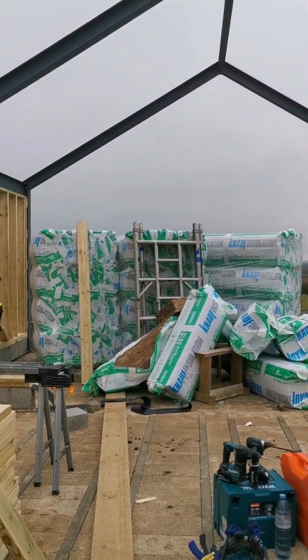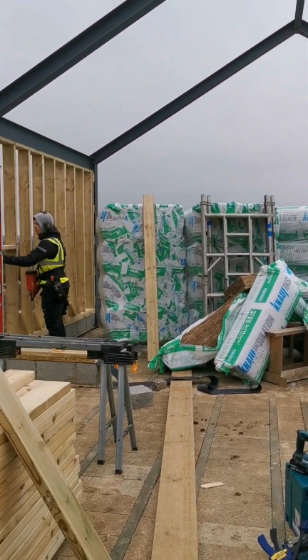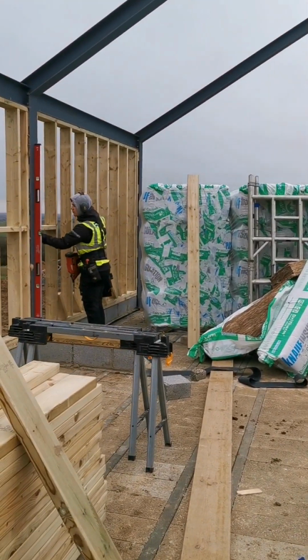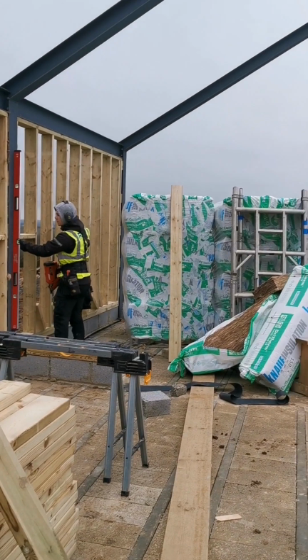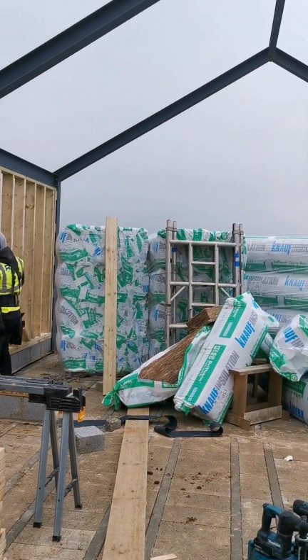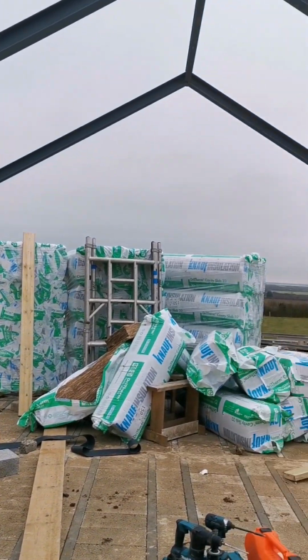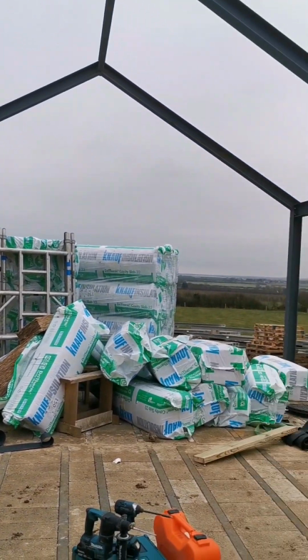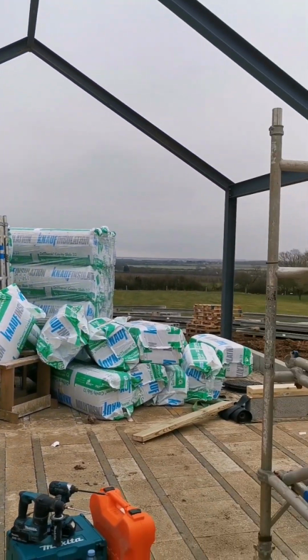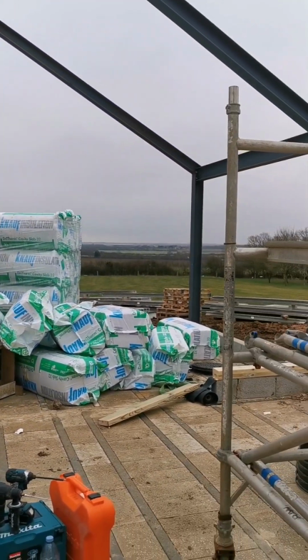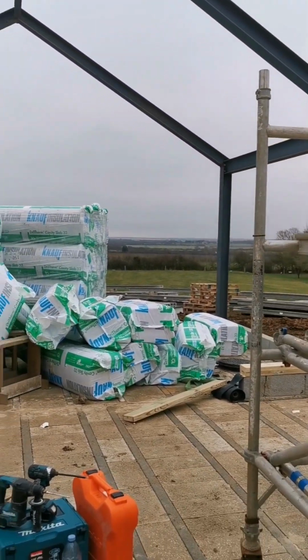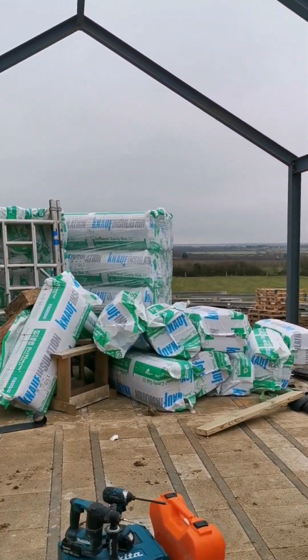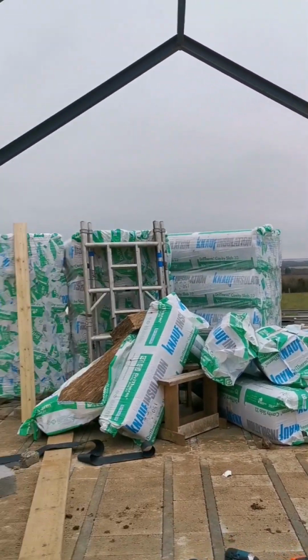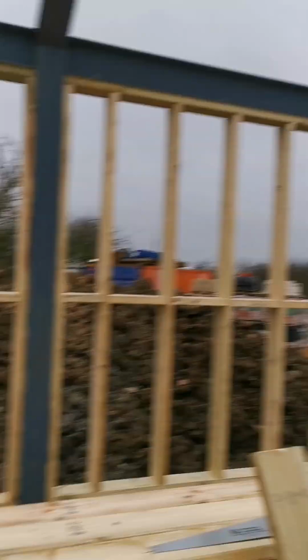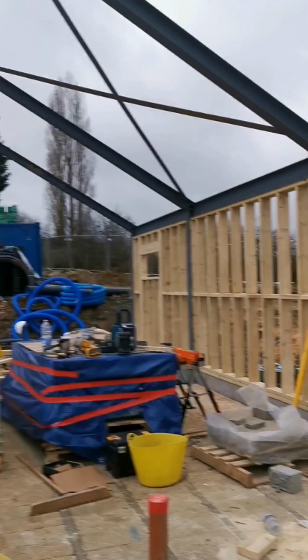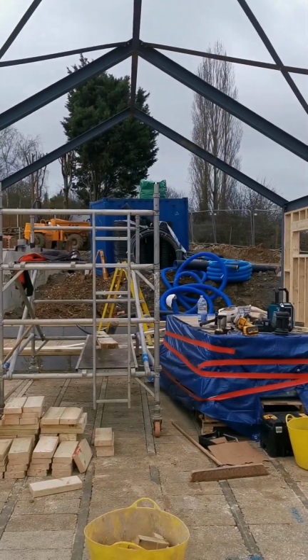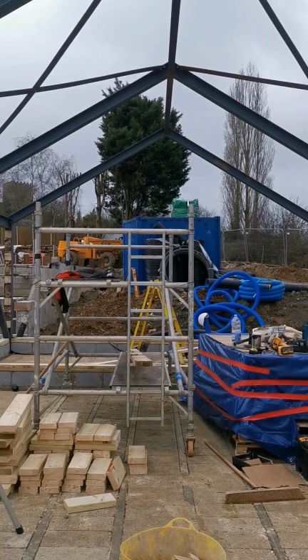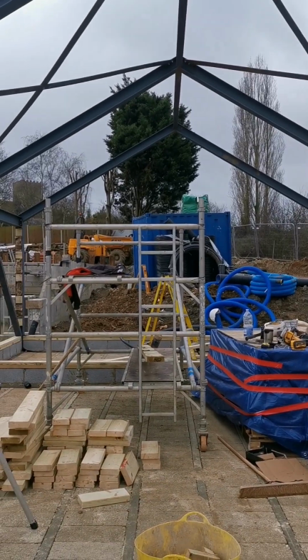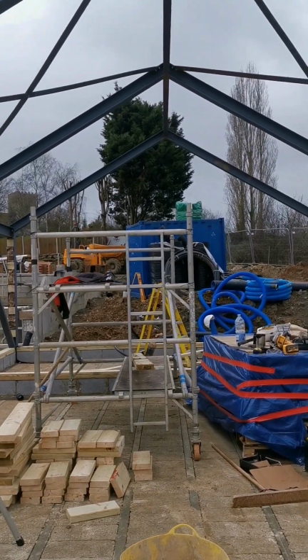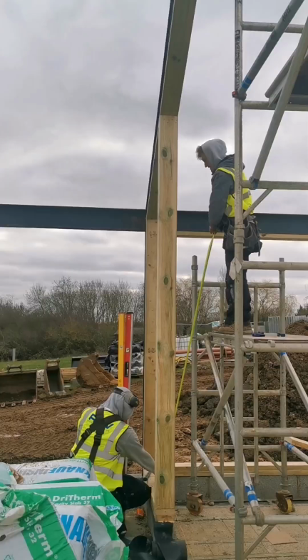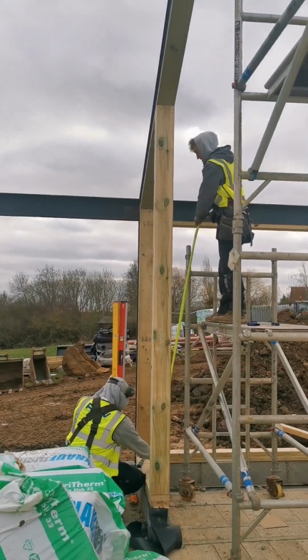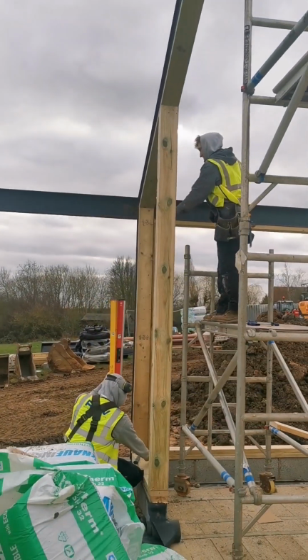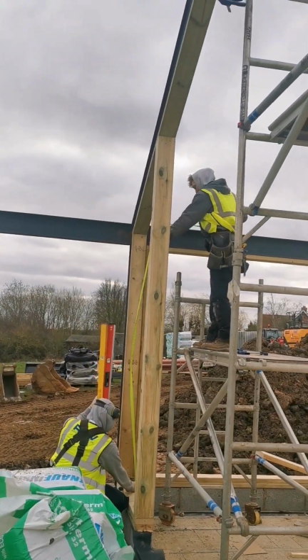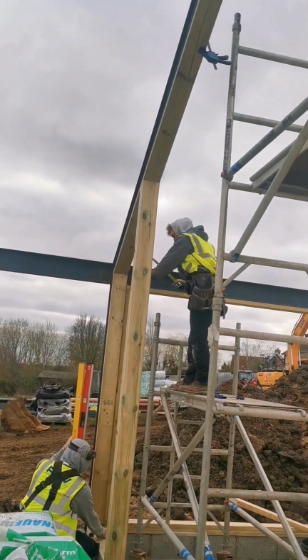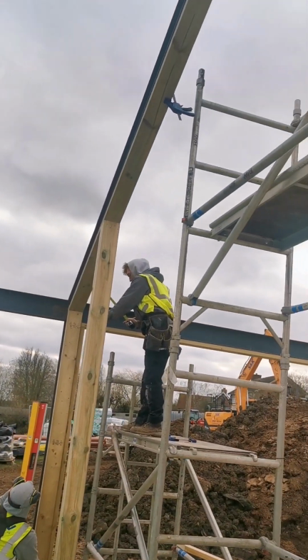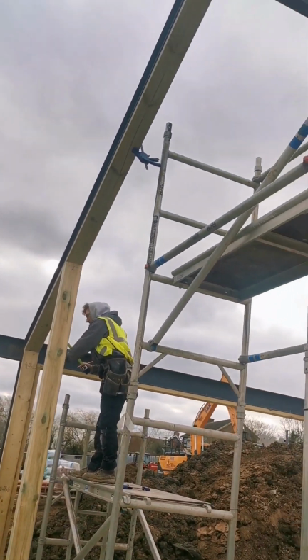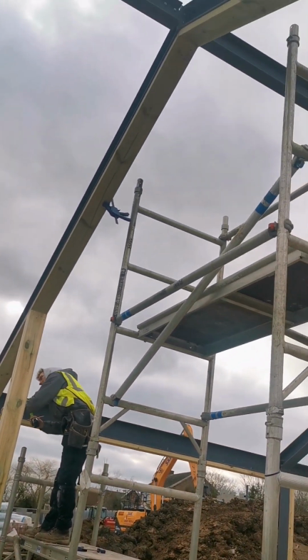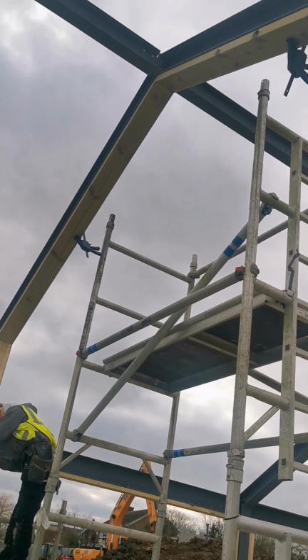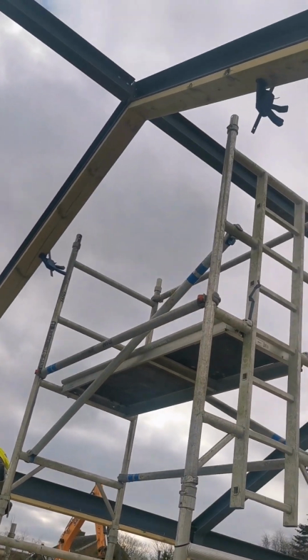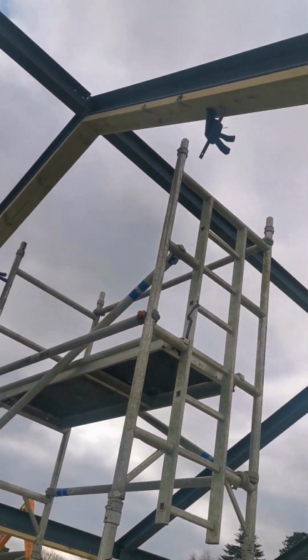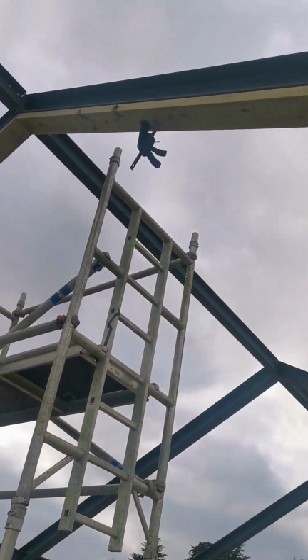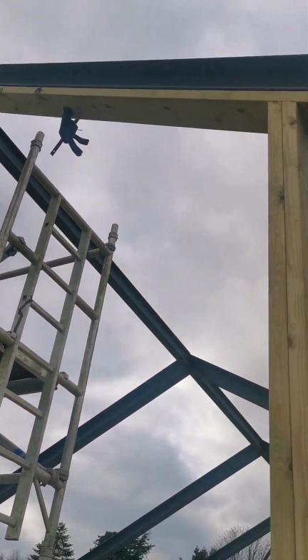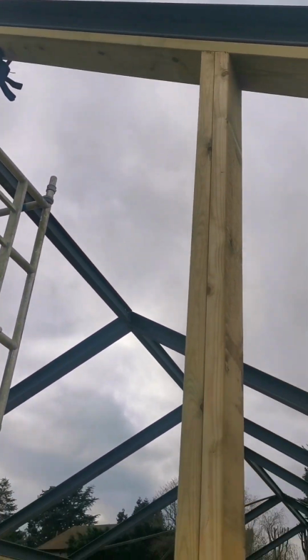Got a nice big open section here, looking forward to doing that with all the angles. Same the other end. Just infilling this now, so I need to get it level from the top down.